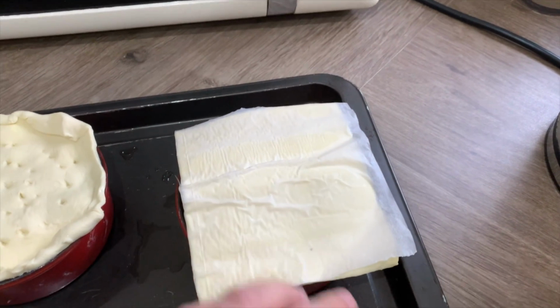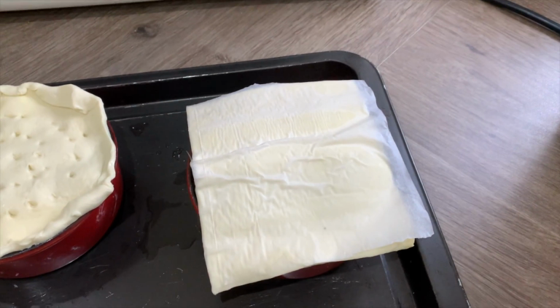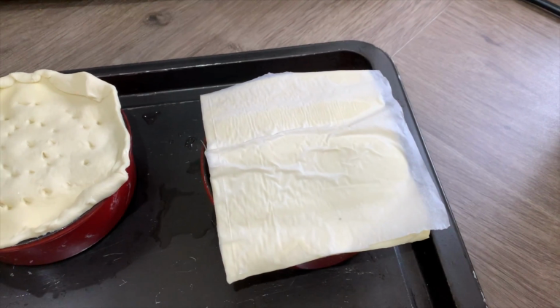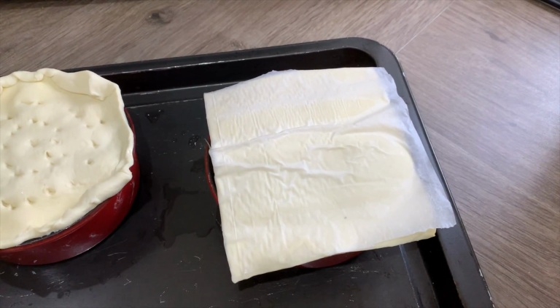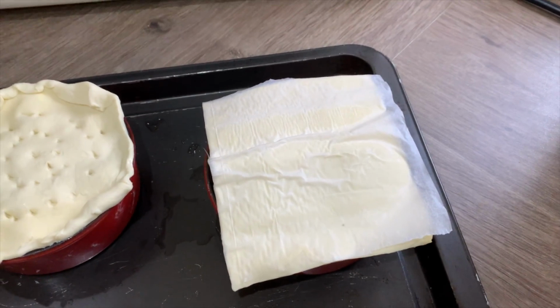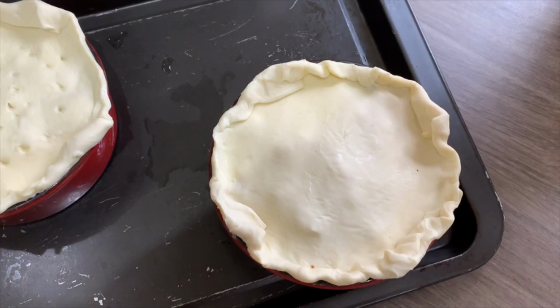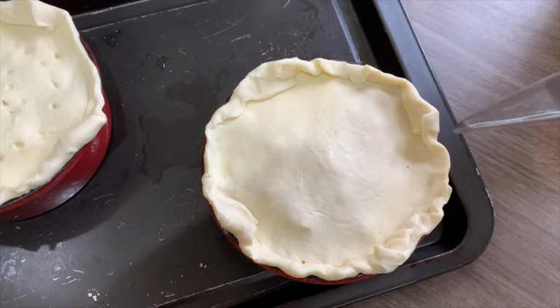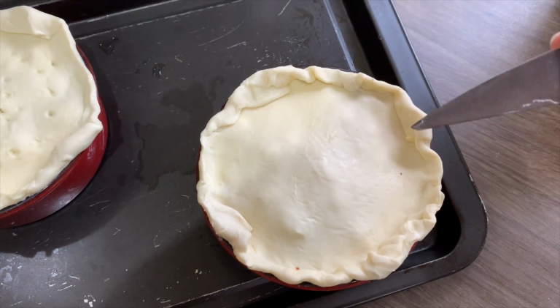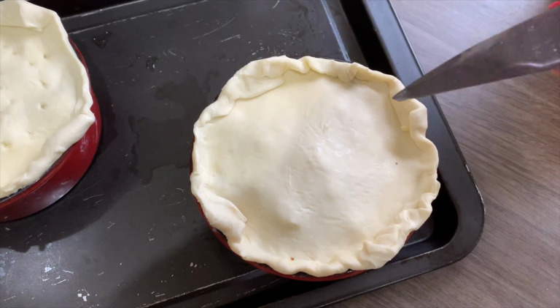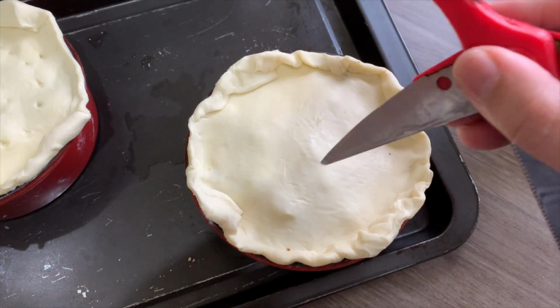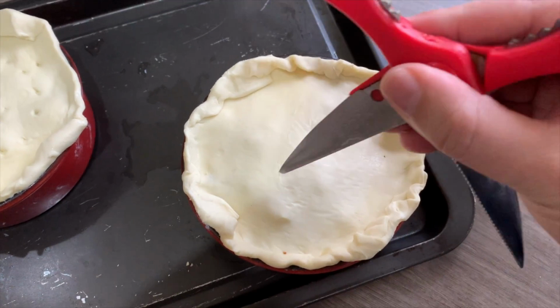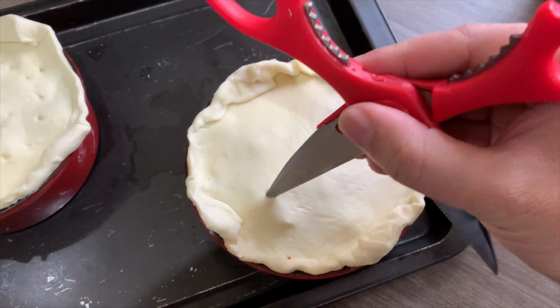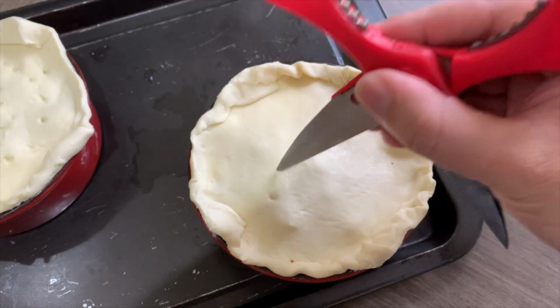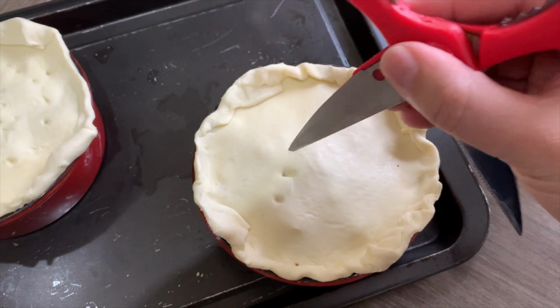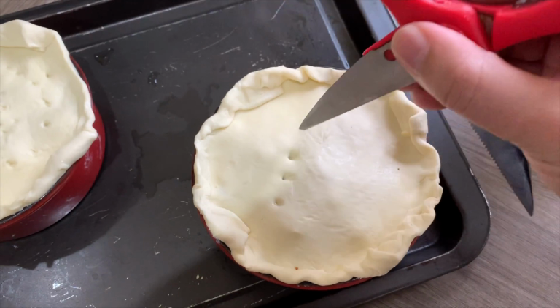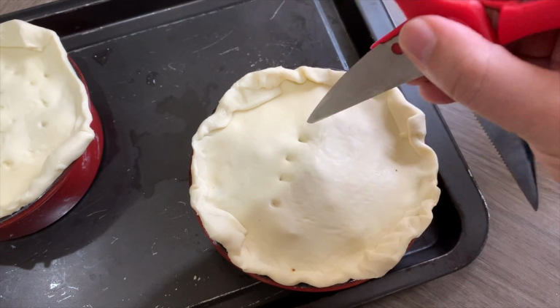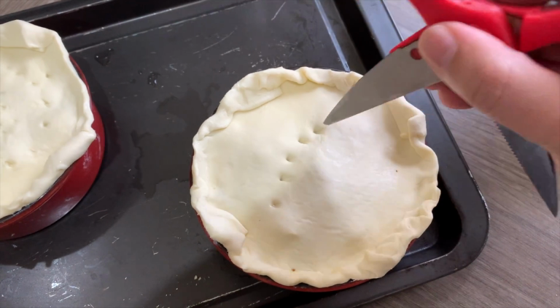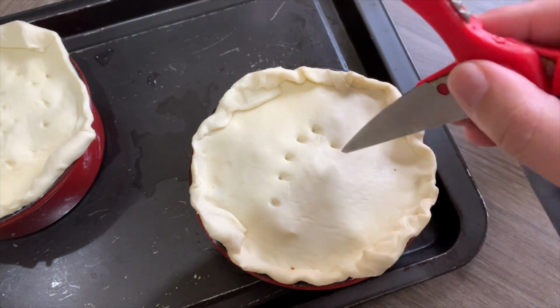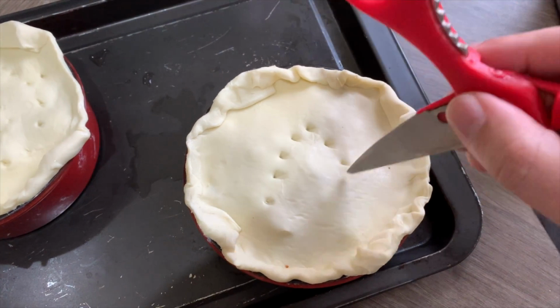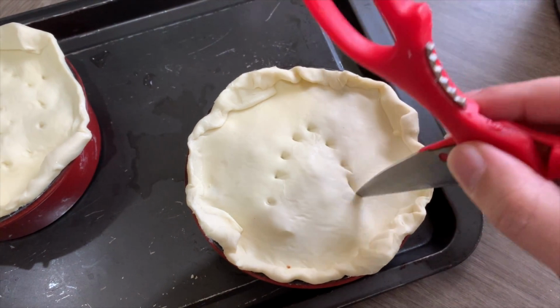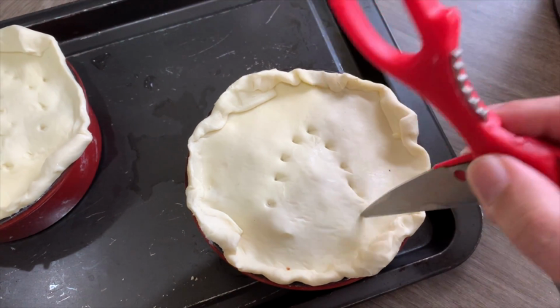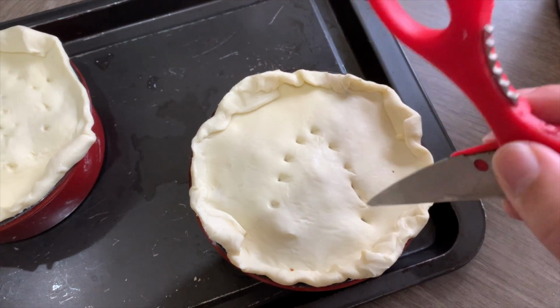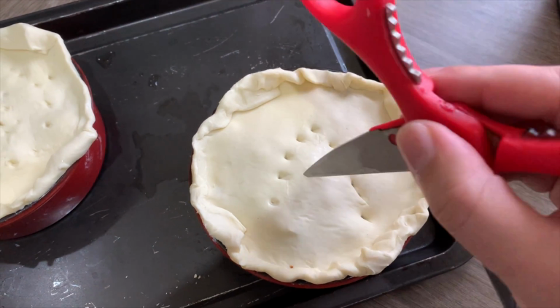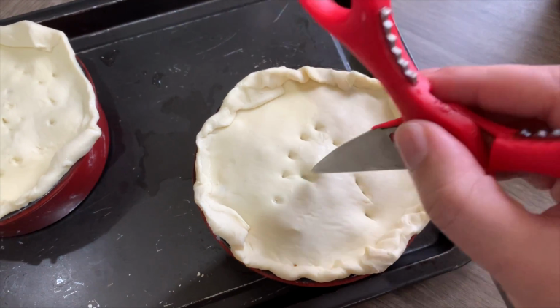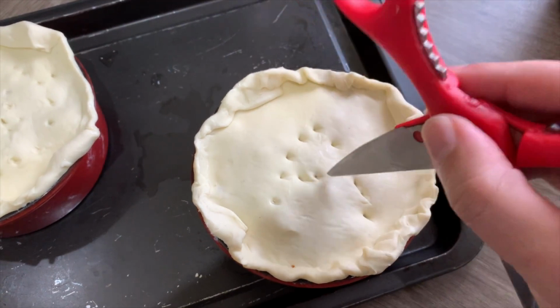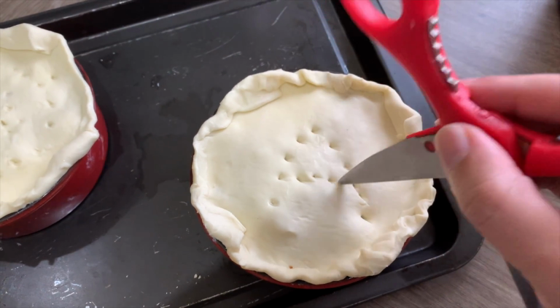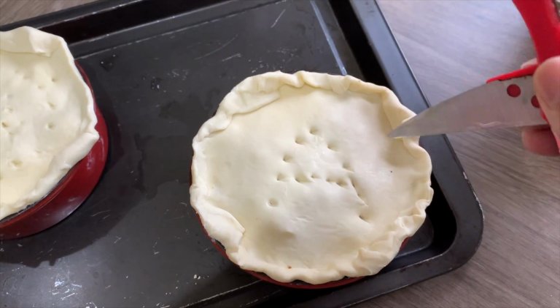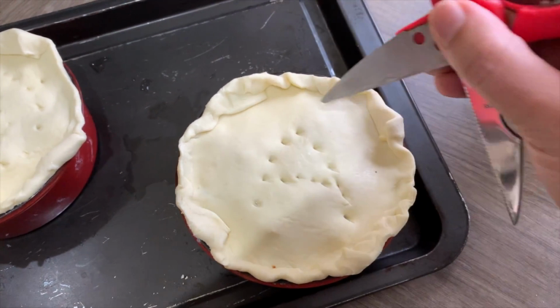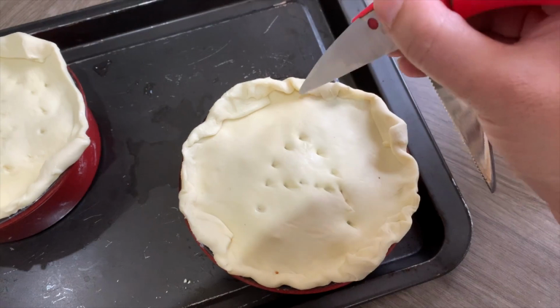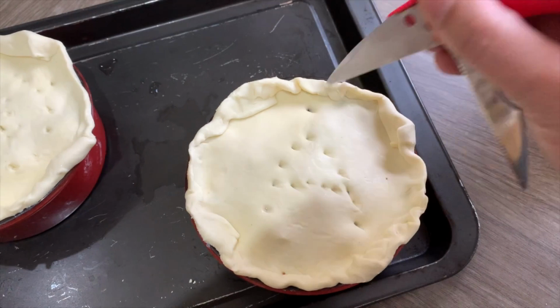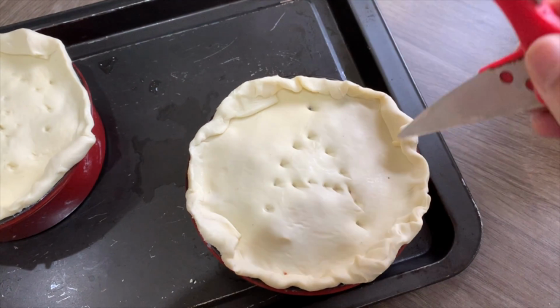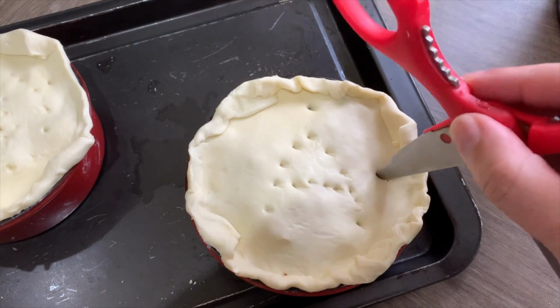Then you're just gonna mark it — you want a few holes to go through so the pastry can cook inside and outside. For my wife I'll just put an A, and for me I just did a random shape.